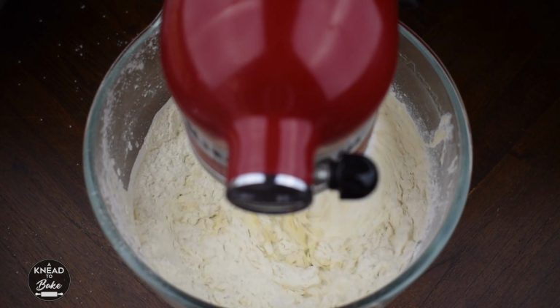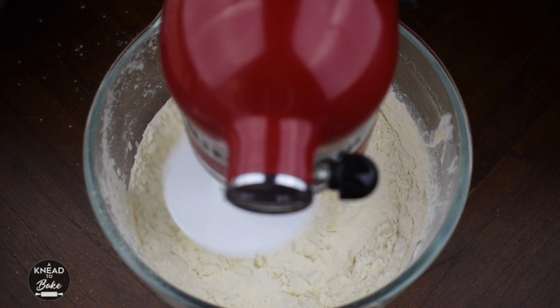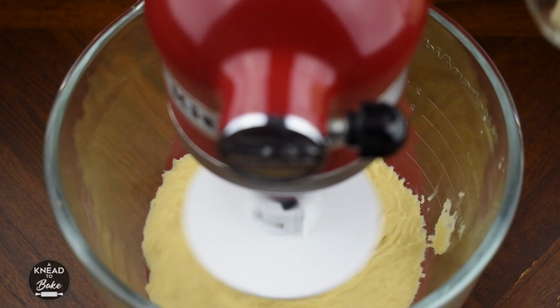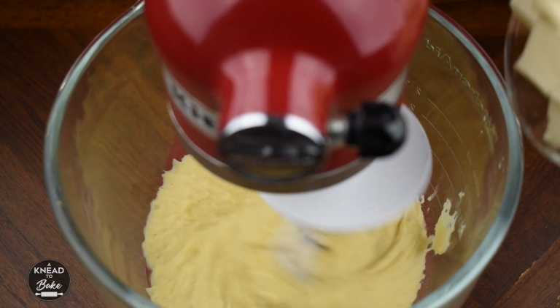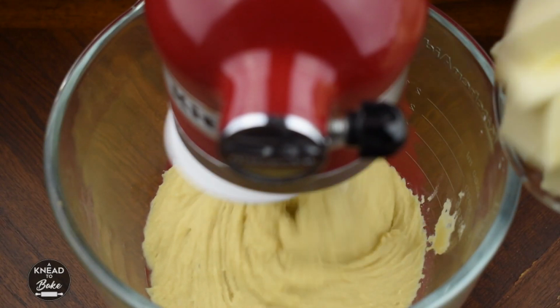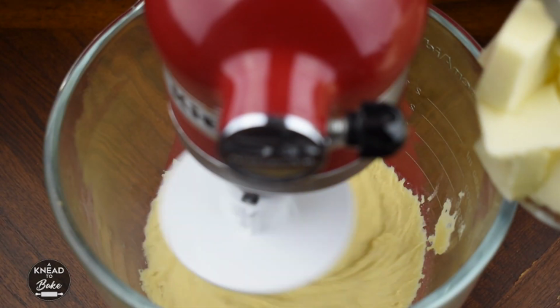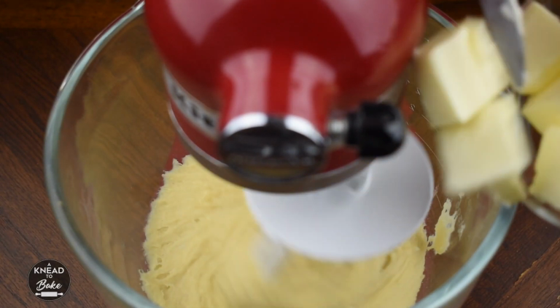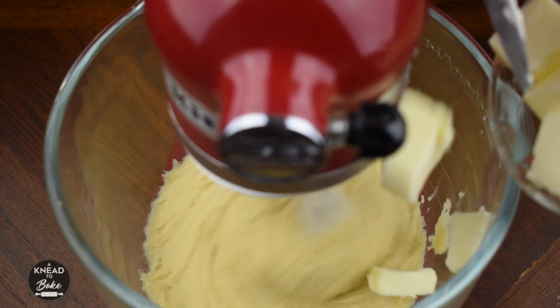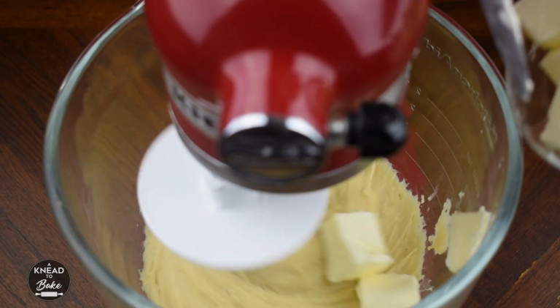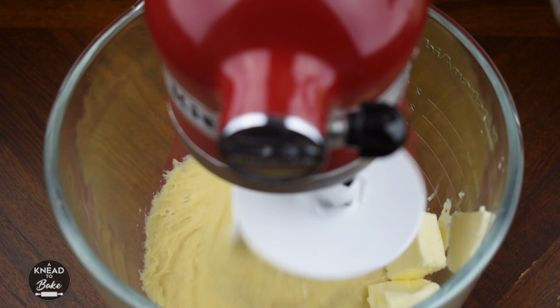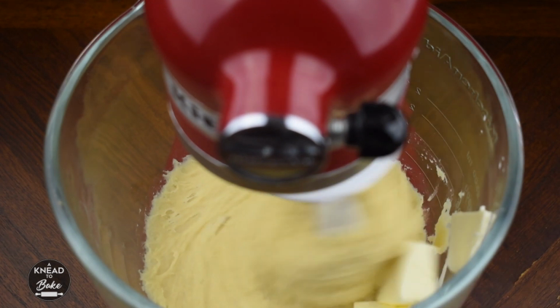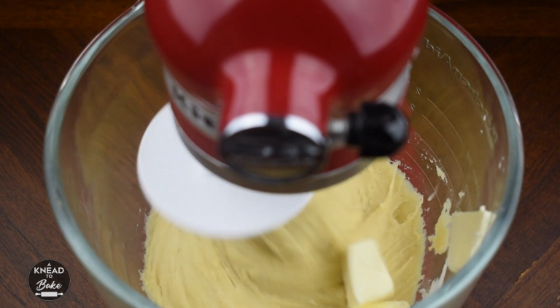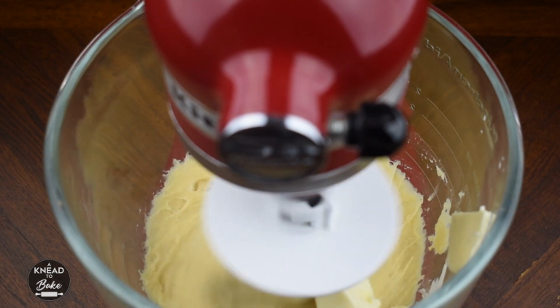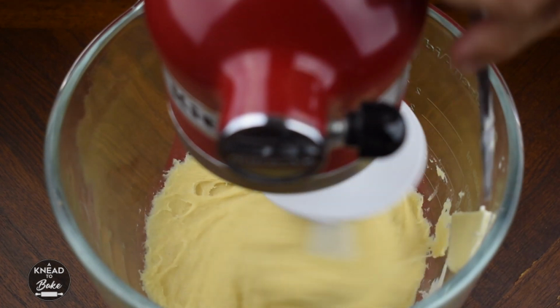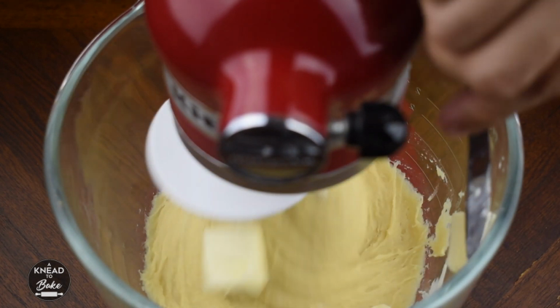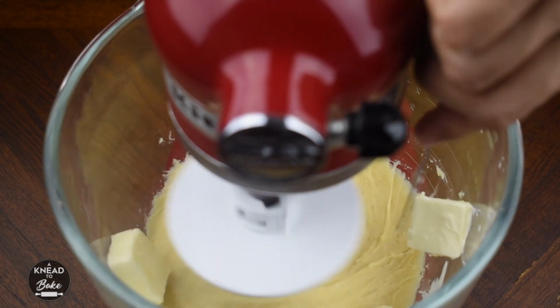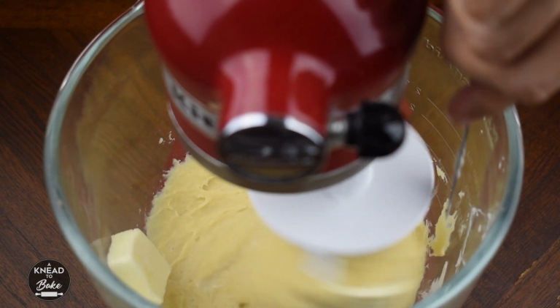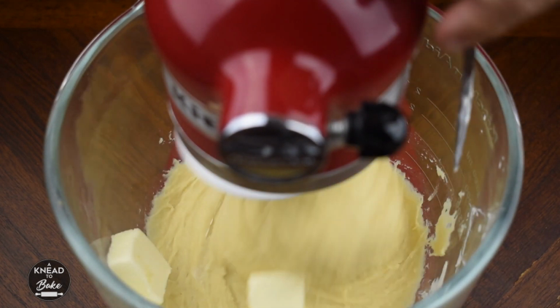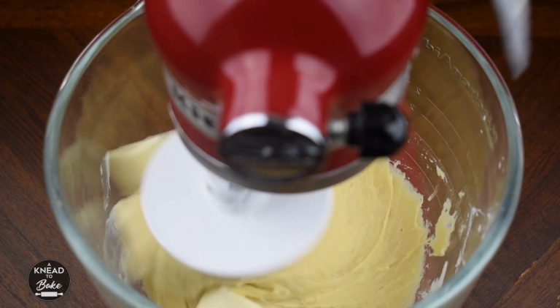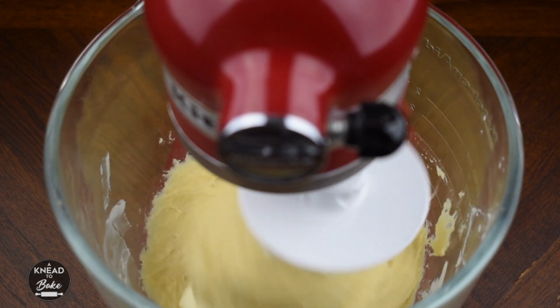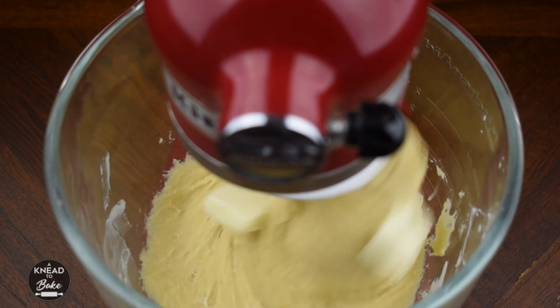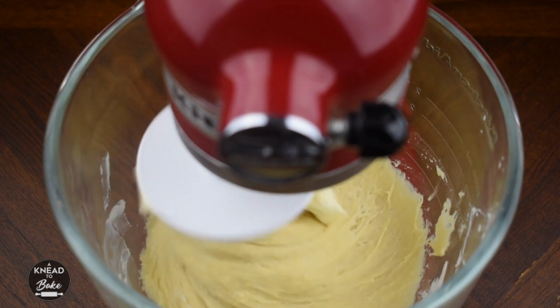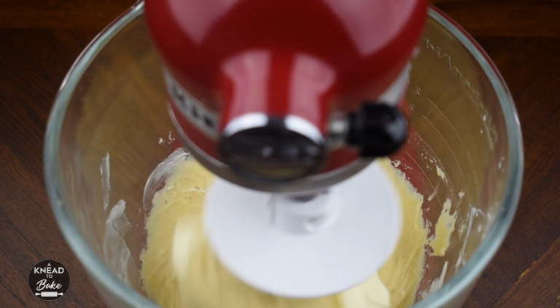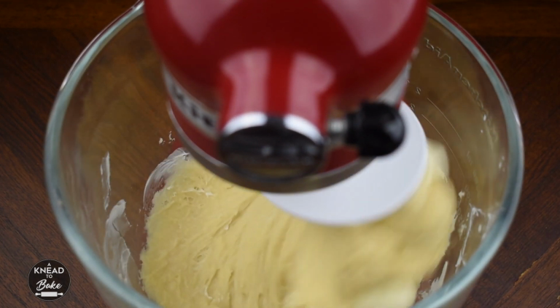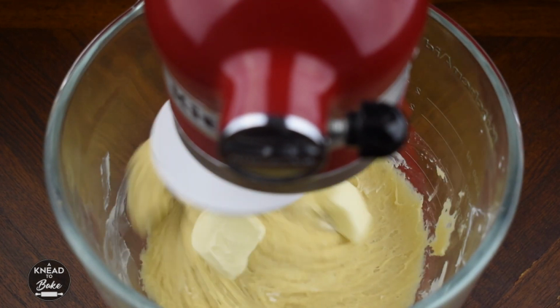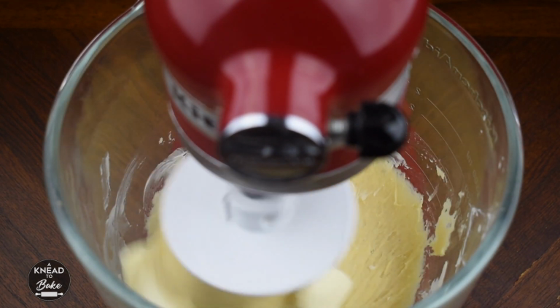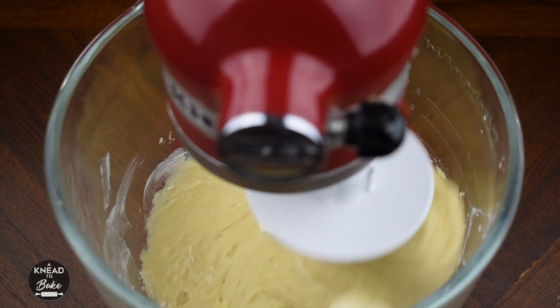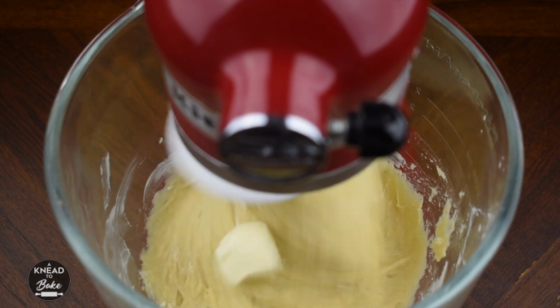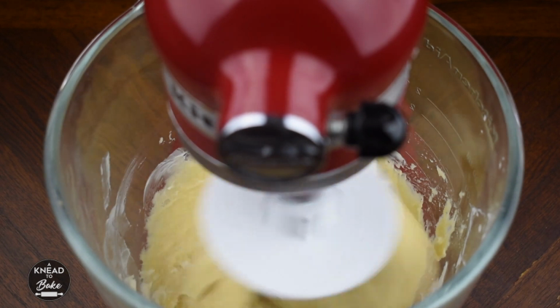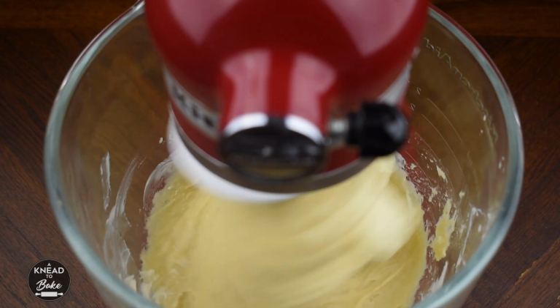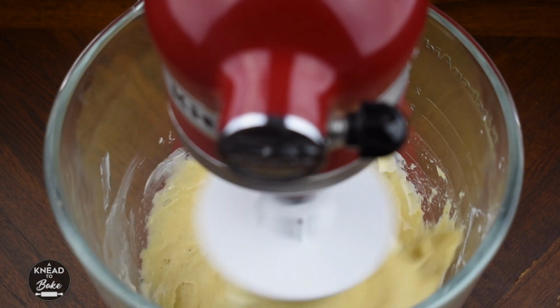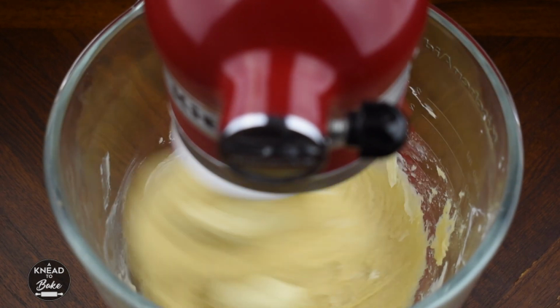Once the flour is combined, start adding the butter little by little, until the butter is fully incorporated.